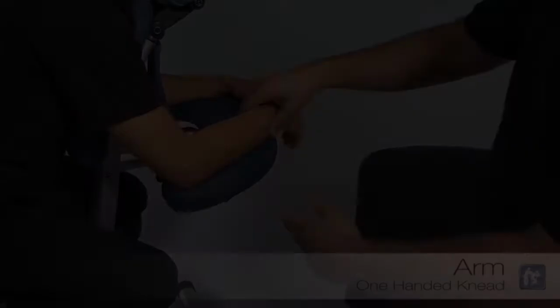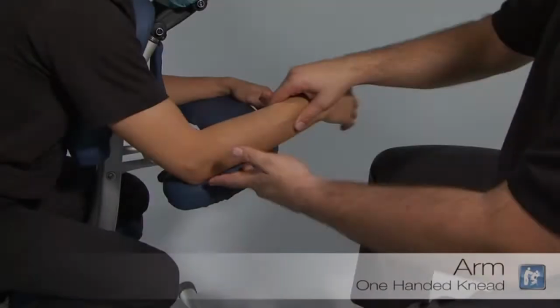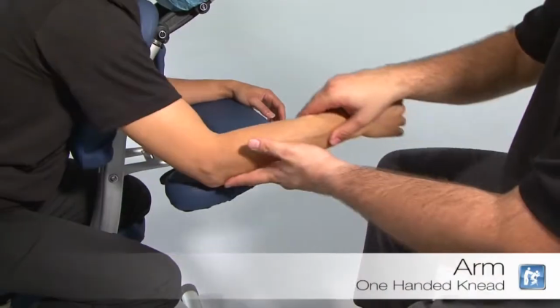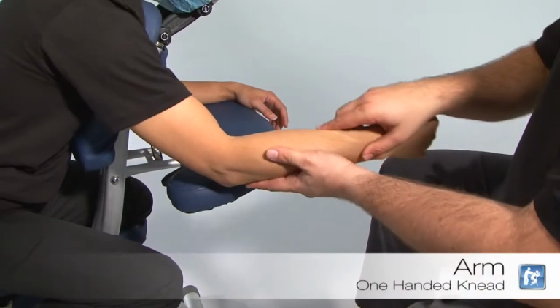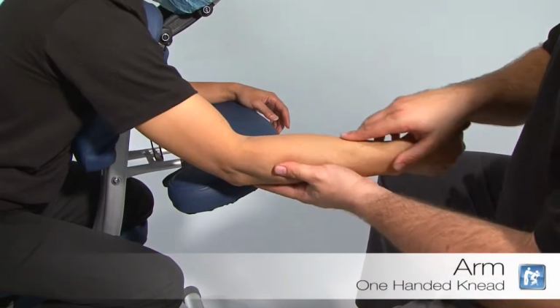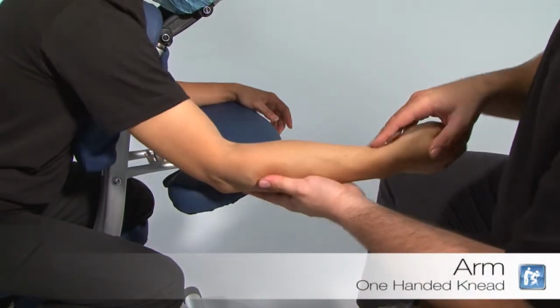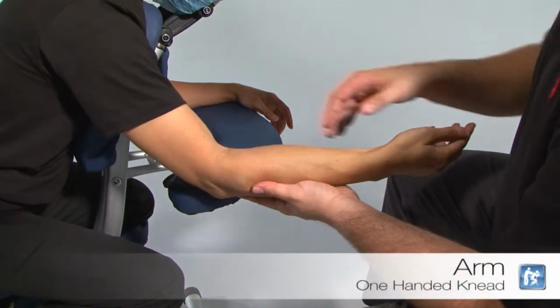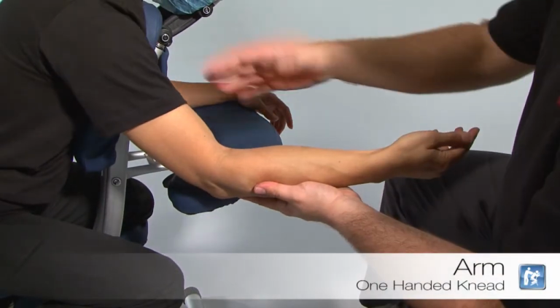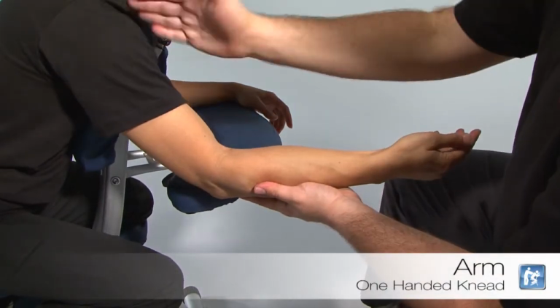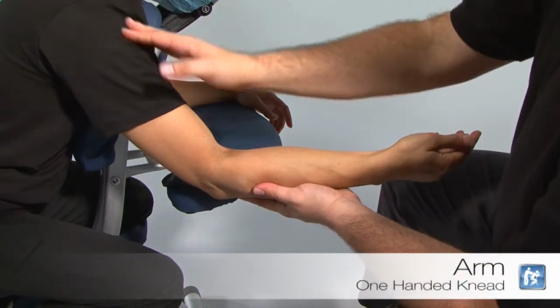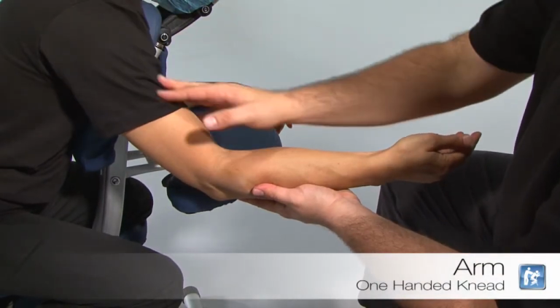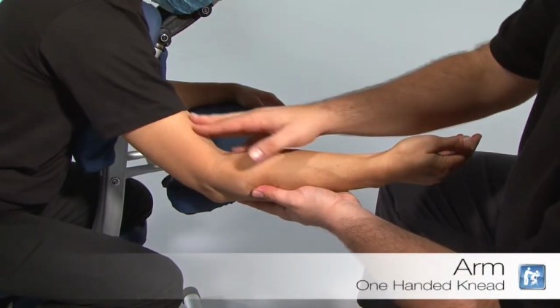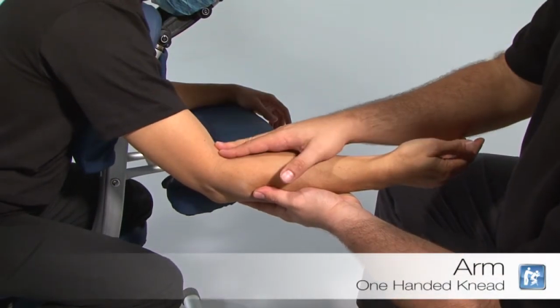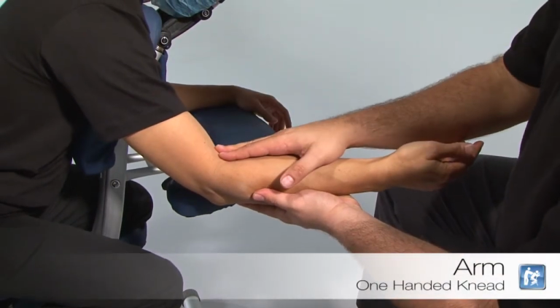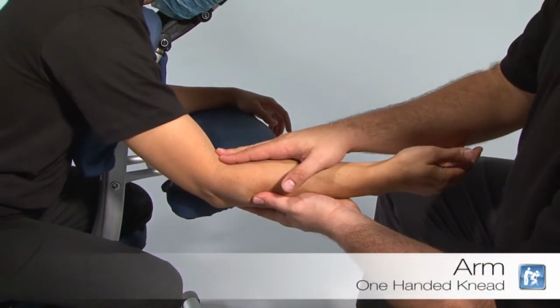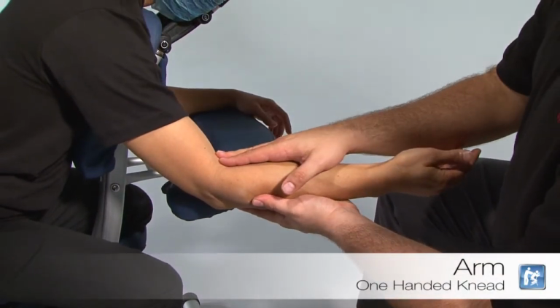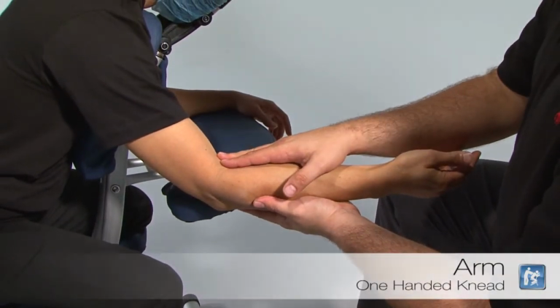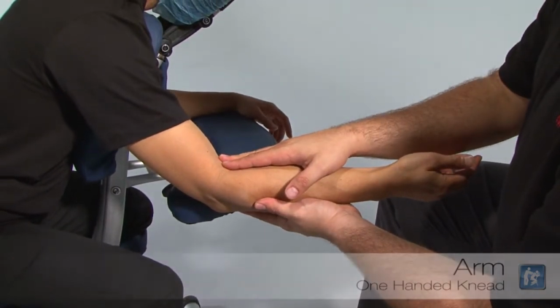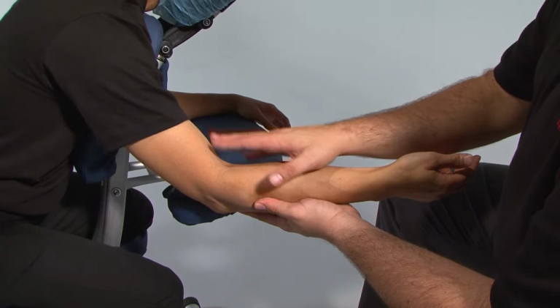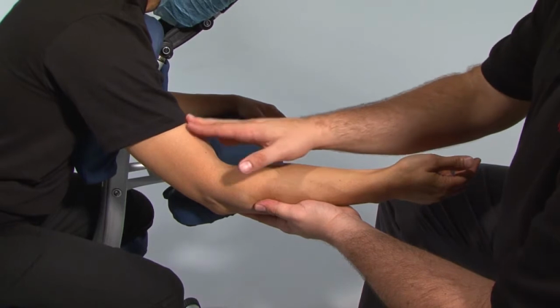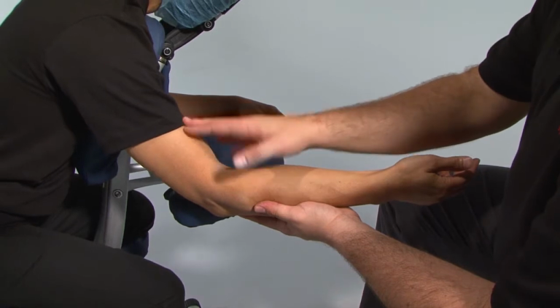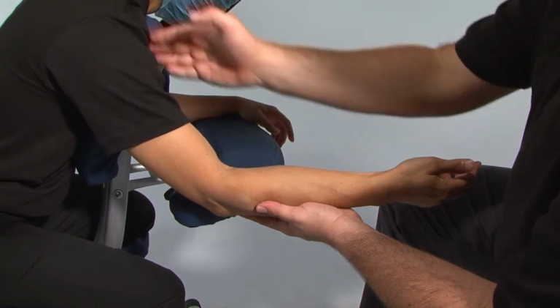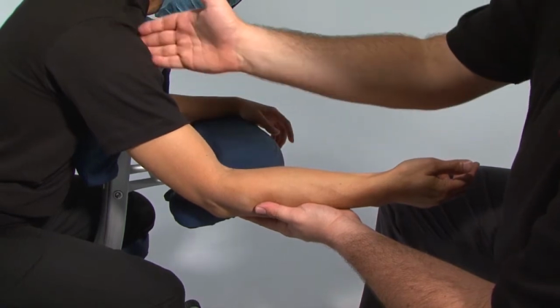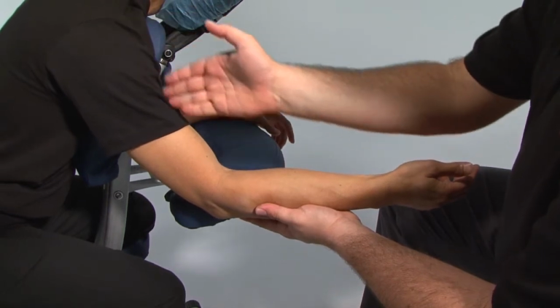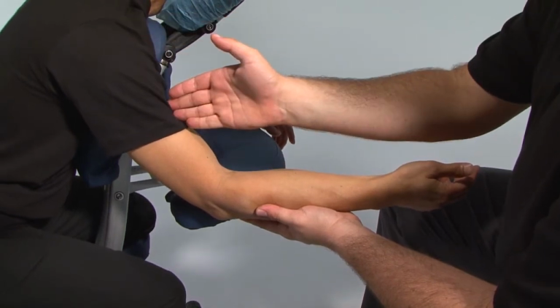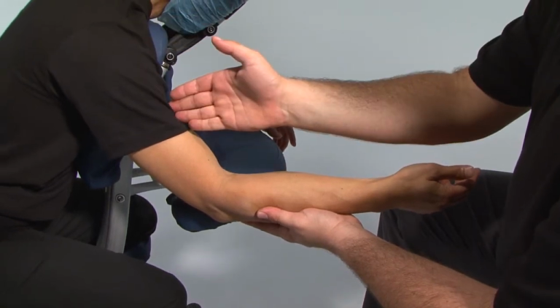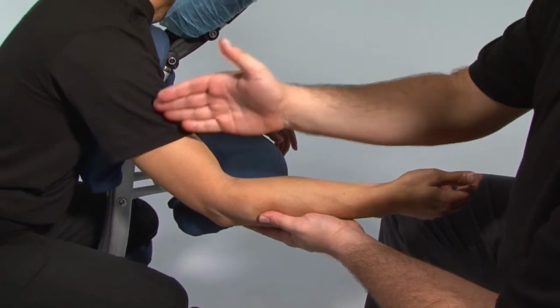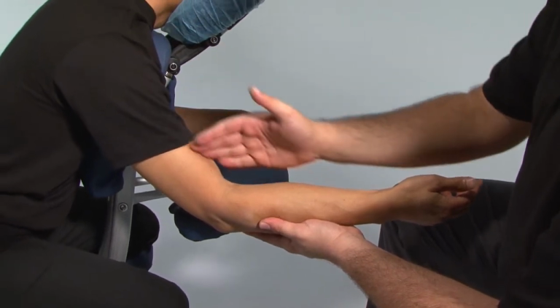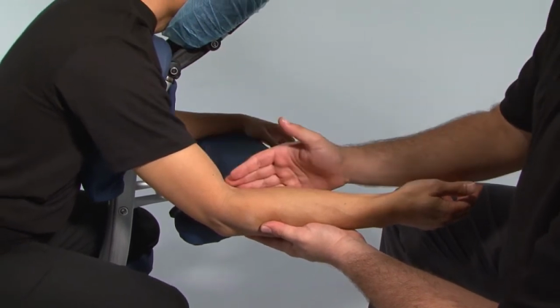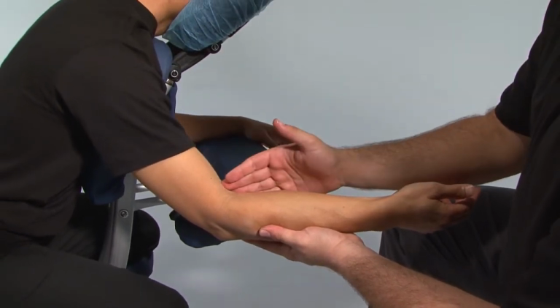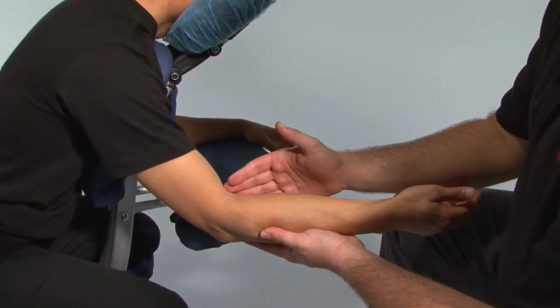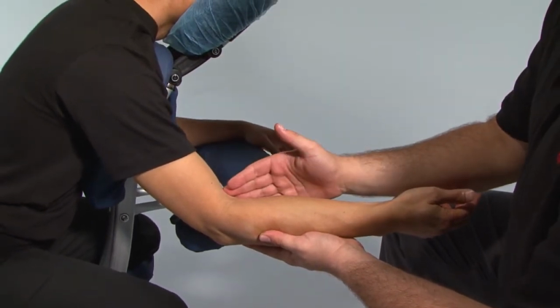The one-handed knee. We're working on the muscles of the anterior upper arm: bicep, coracobrachialis, brachialis predominantly.